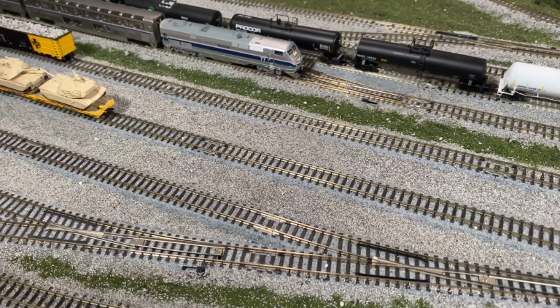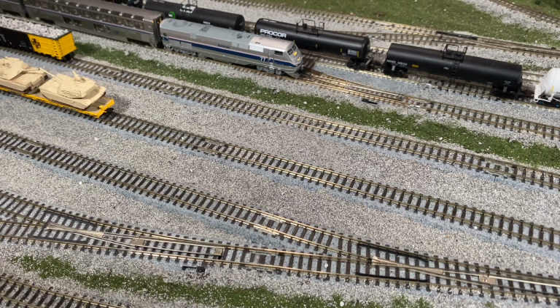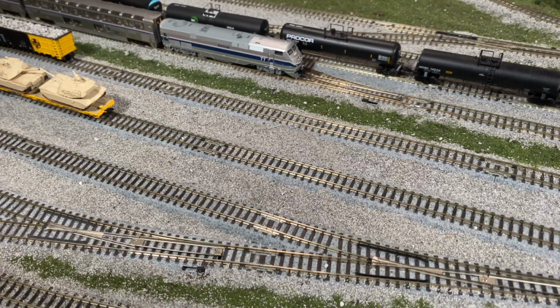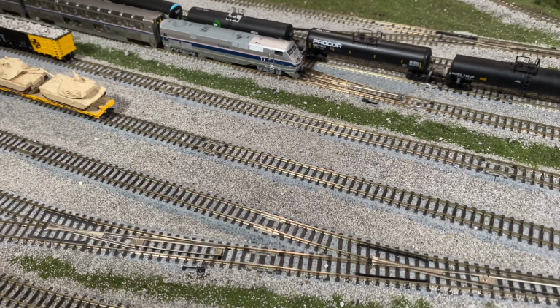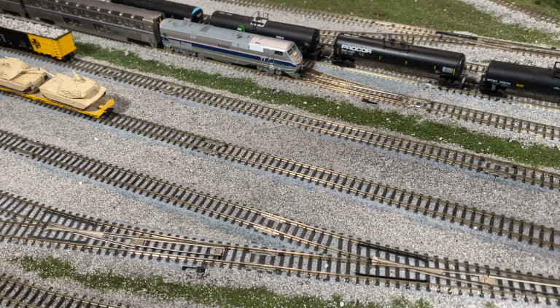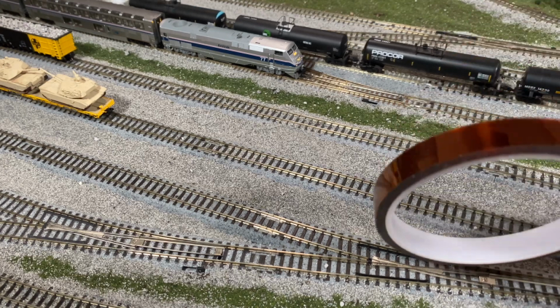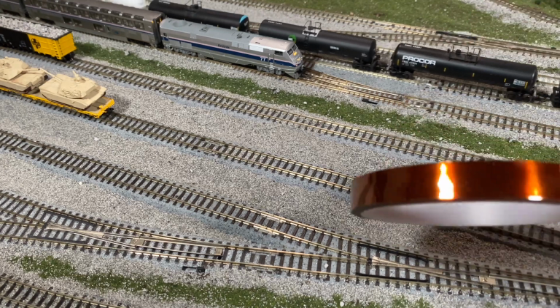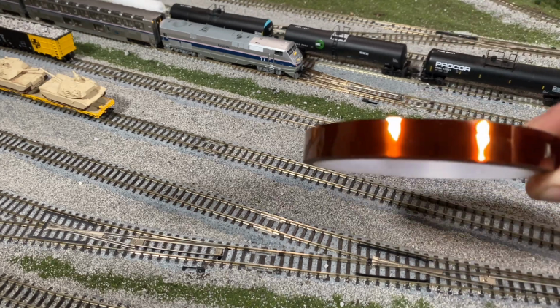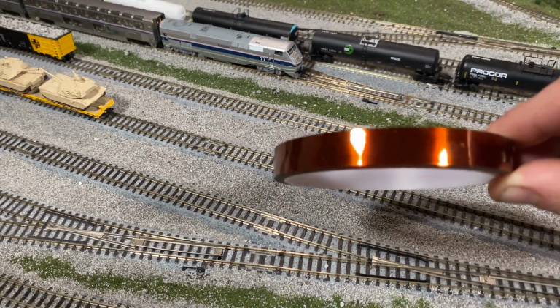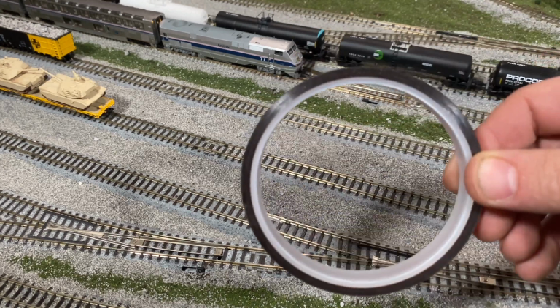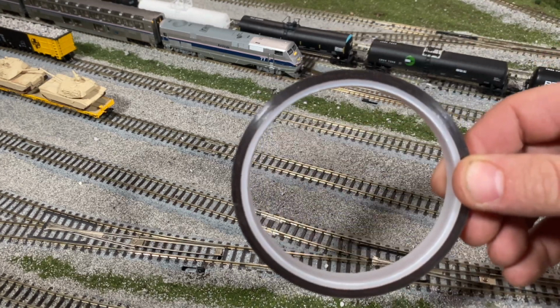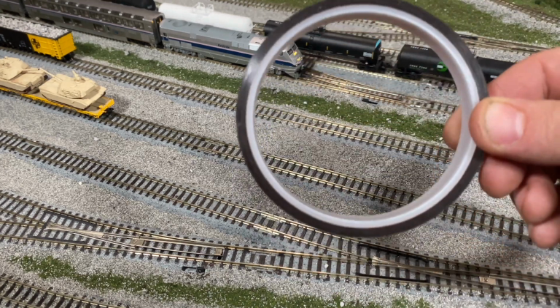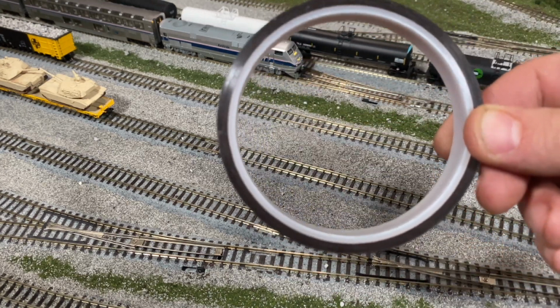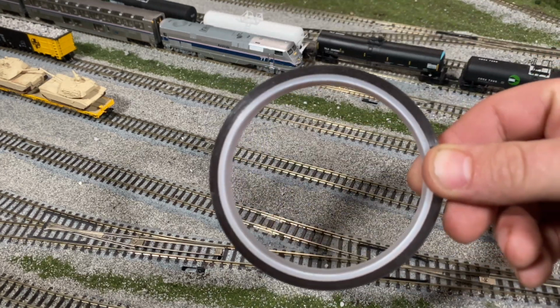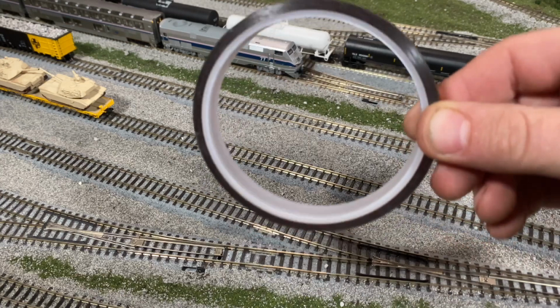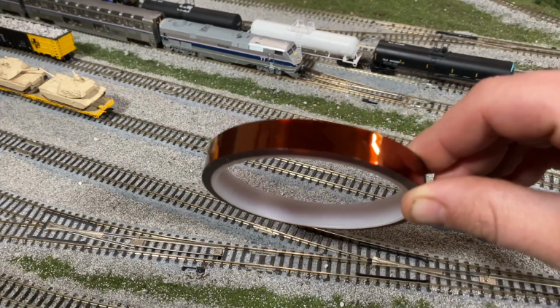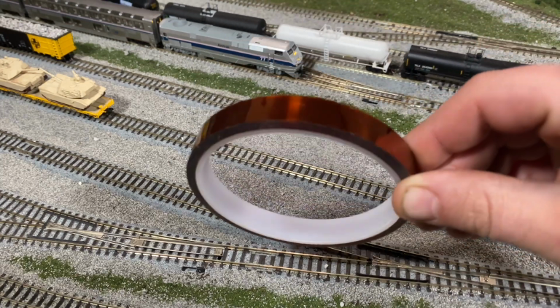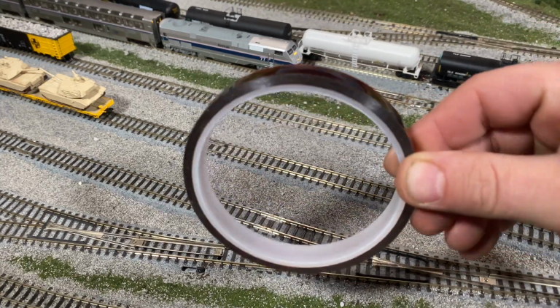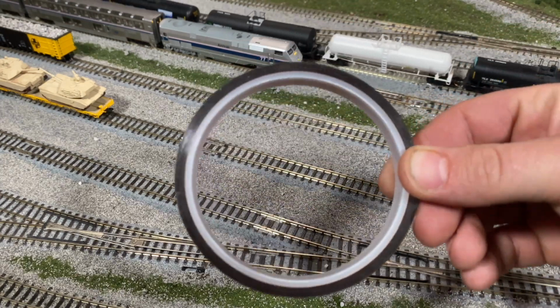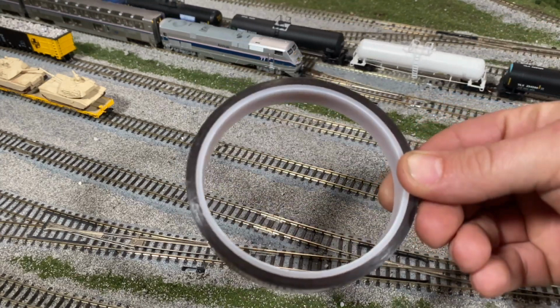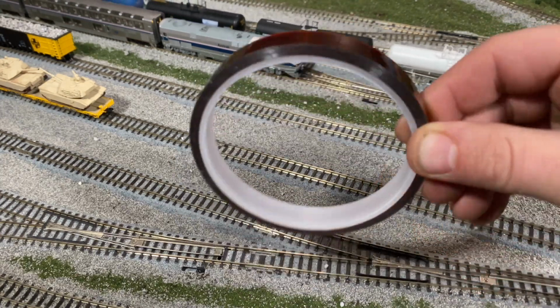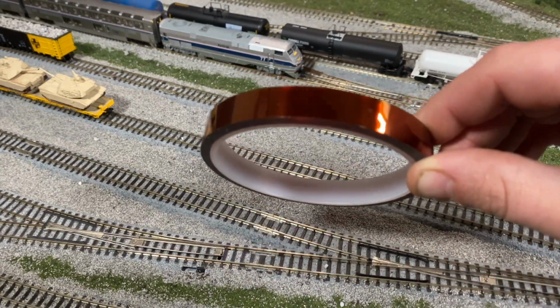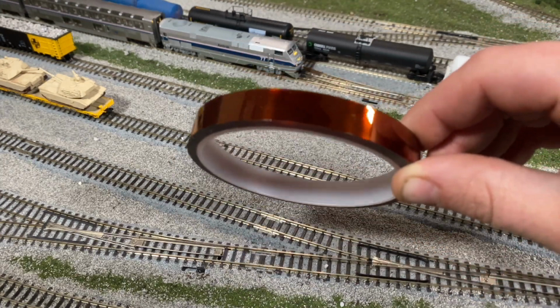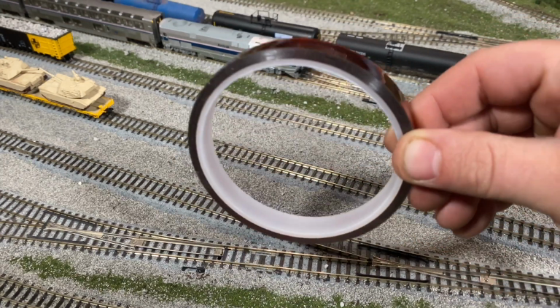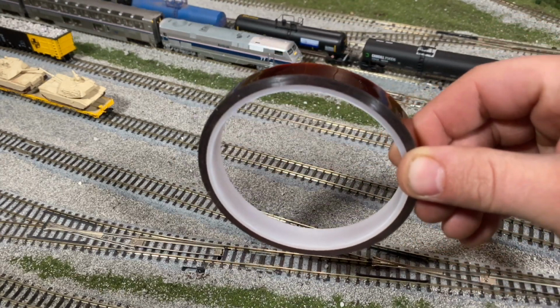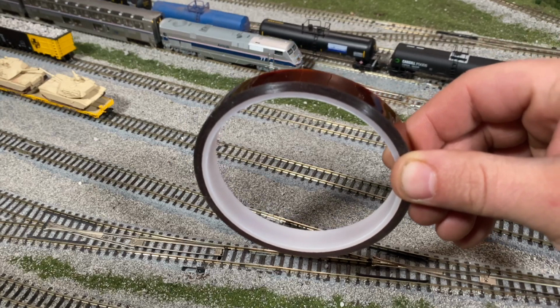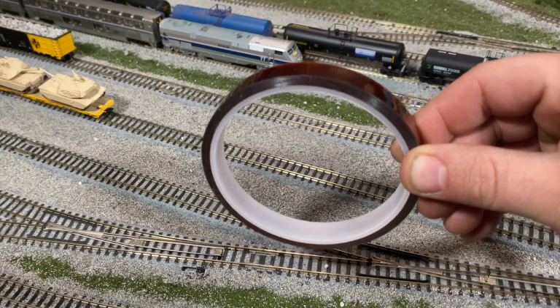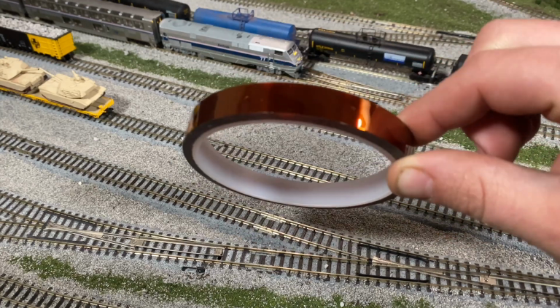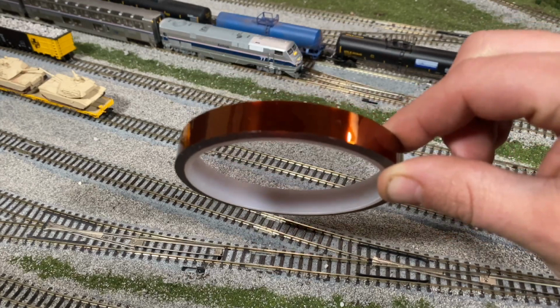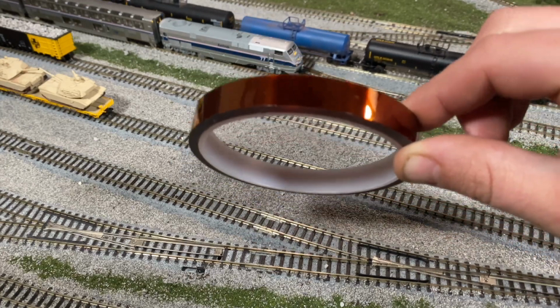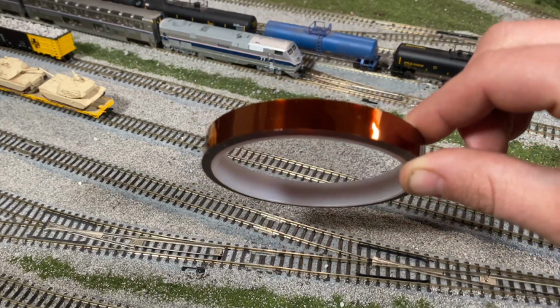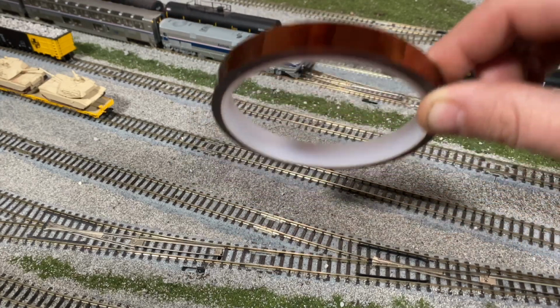Also, for the couple of bucks it costs, go out and get a roll of 3/8-inch wide Kapton tape. This has come in super handy over the last couple of years. It's got multiple uses on the layout and off. Really good deal — pick some of that up.